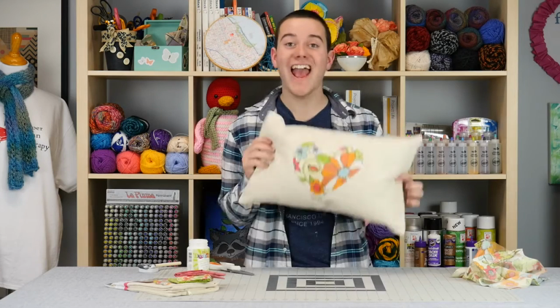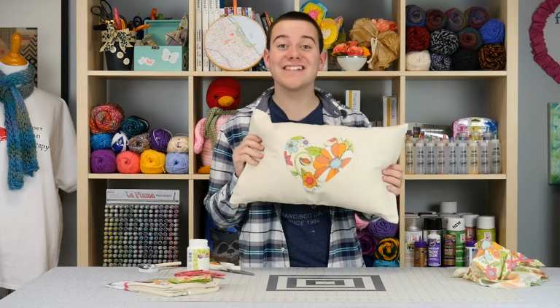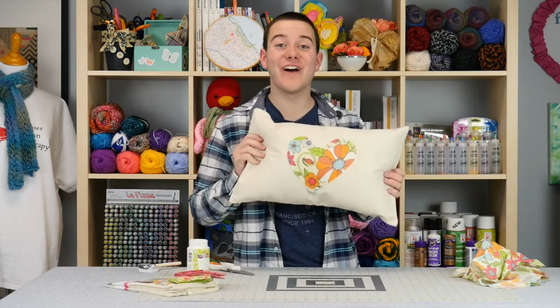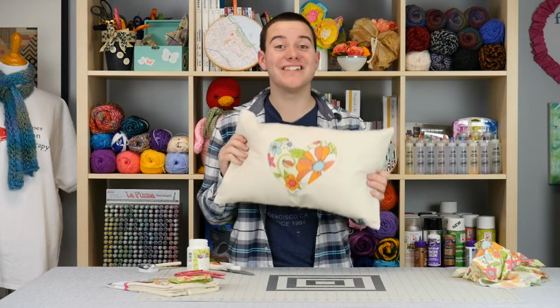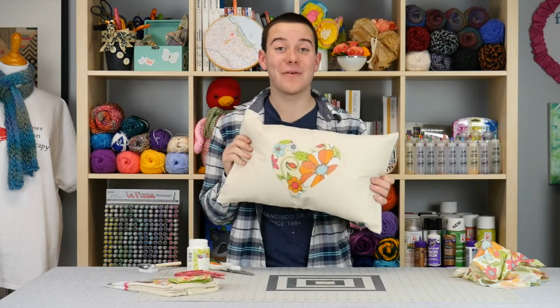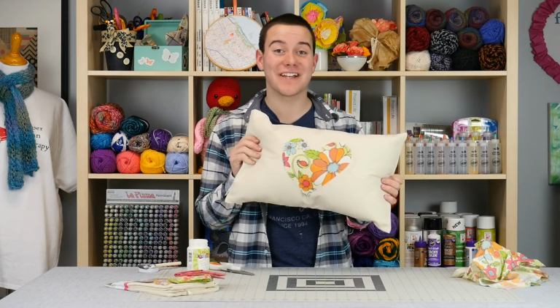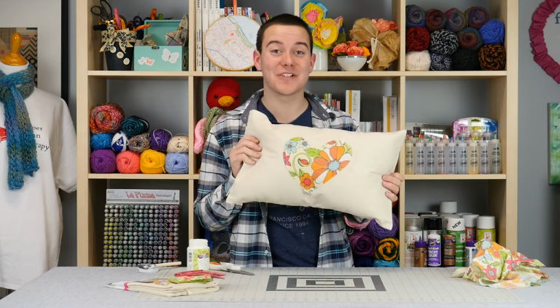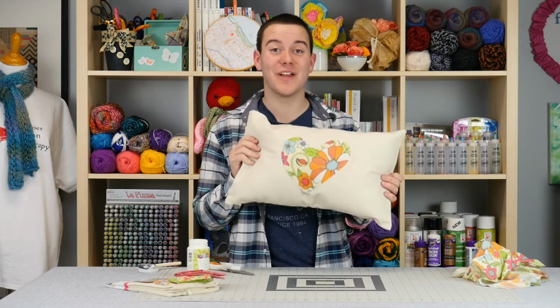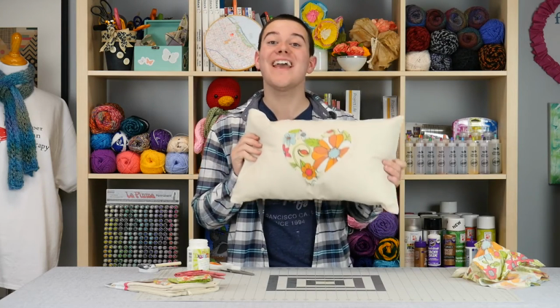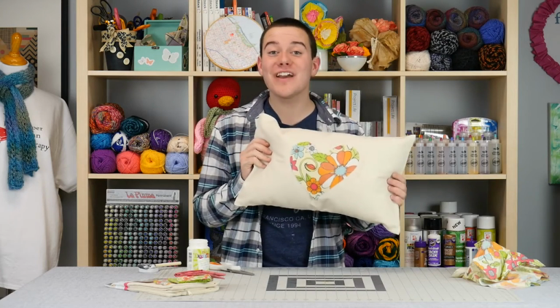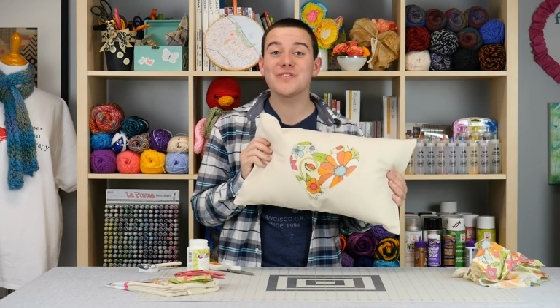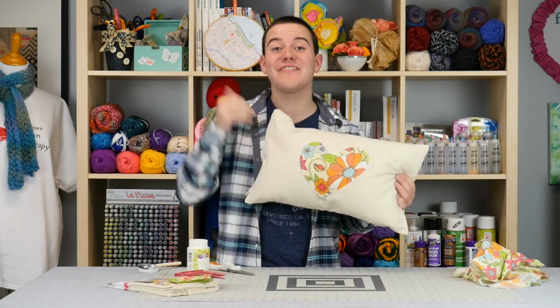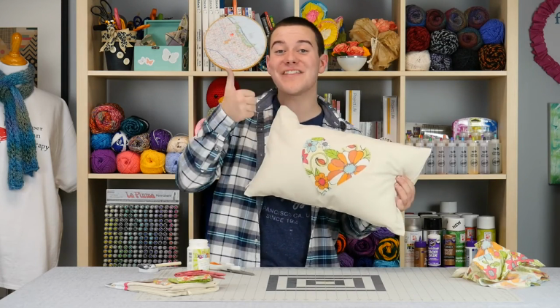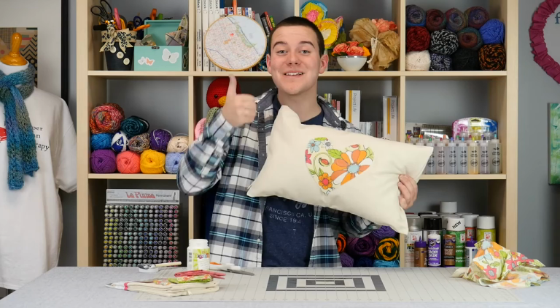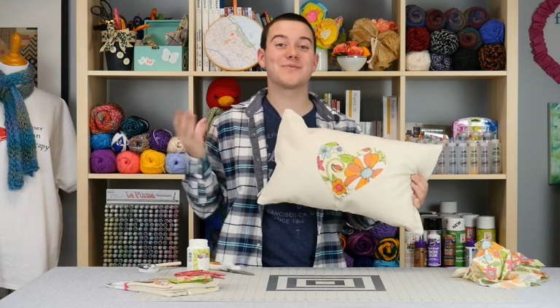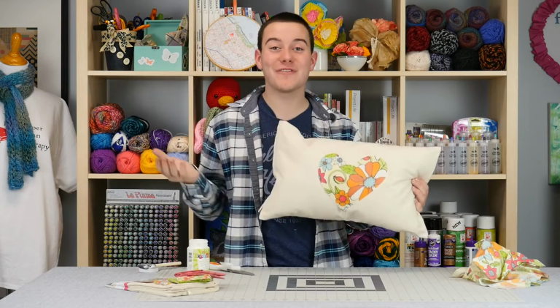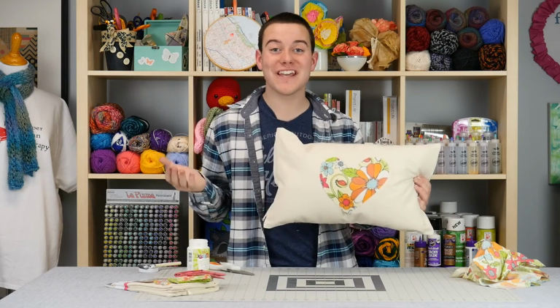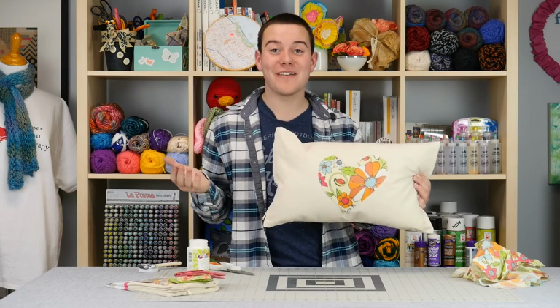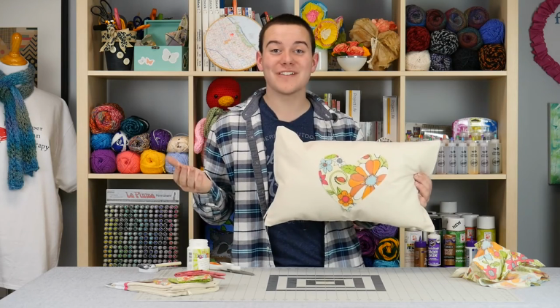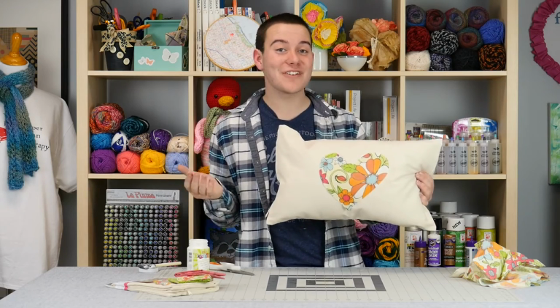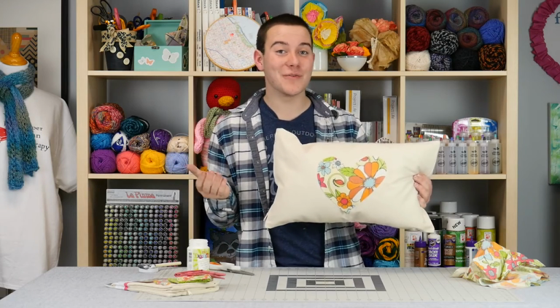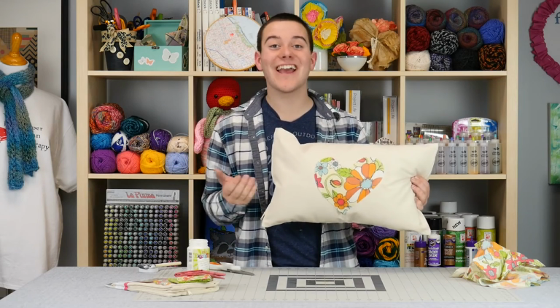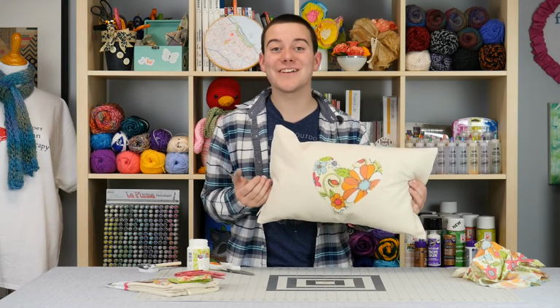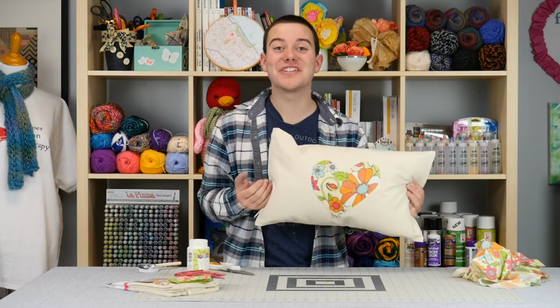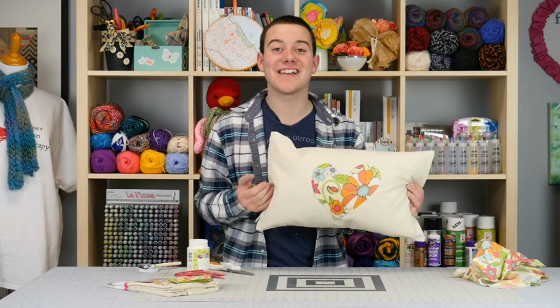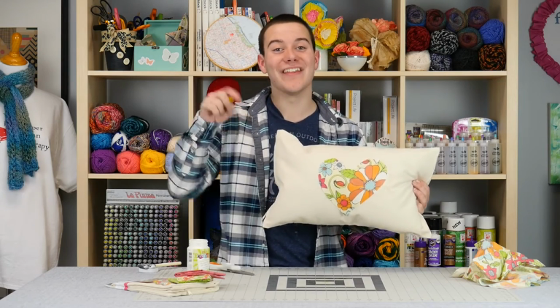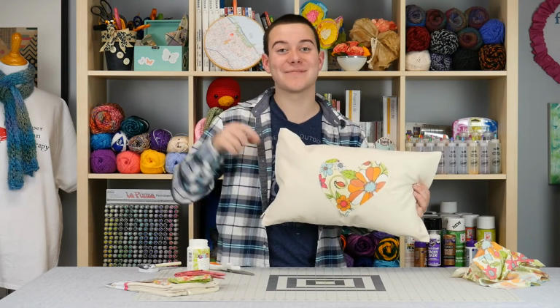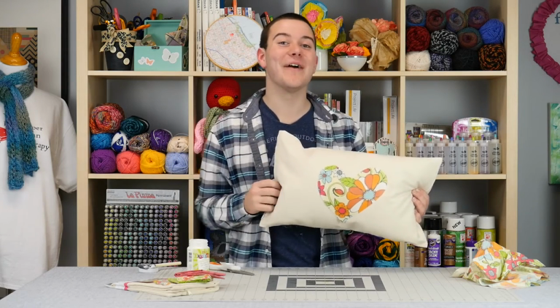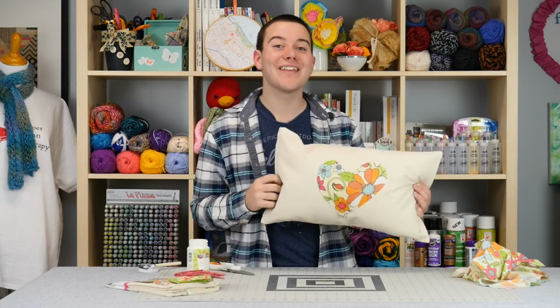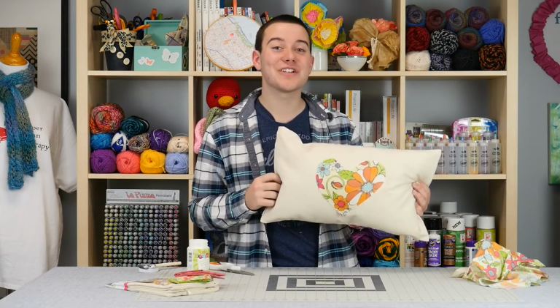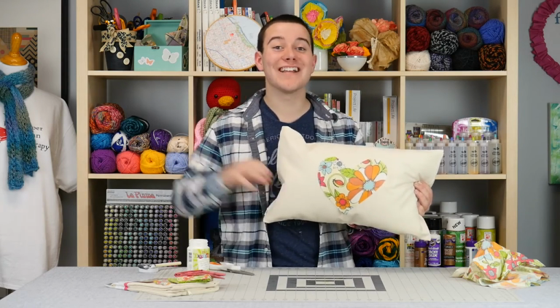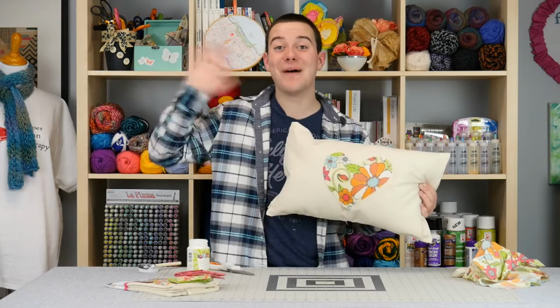Isn't this a fun DIY decoupage pillow? If you guys enjoyed it, give me a thumbs up, subscribe for new DIY videos every single week, and as always, check us out at the links below. Thanks for watching guys. Bye!